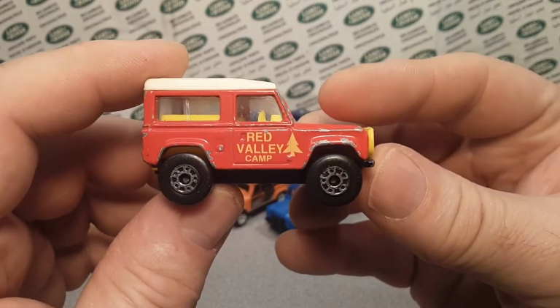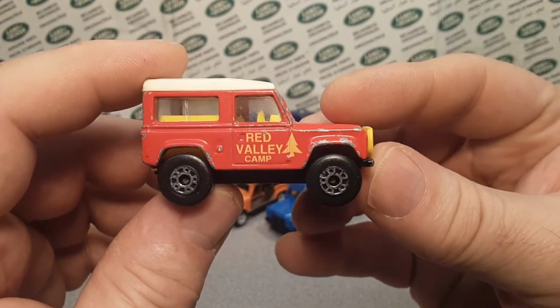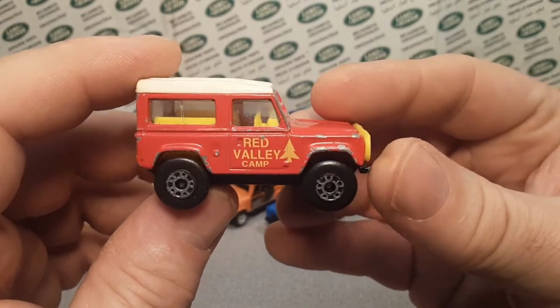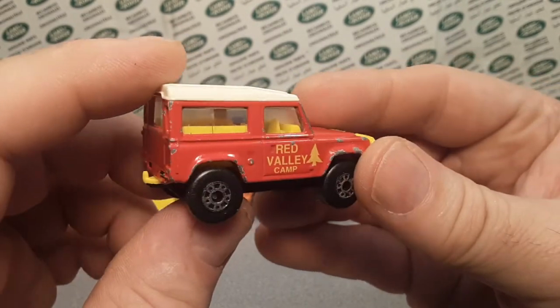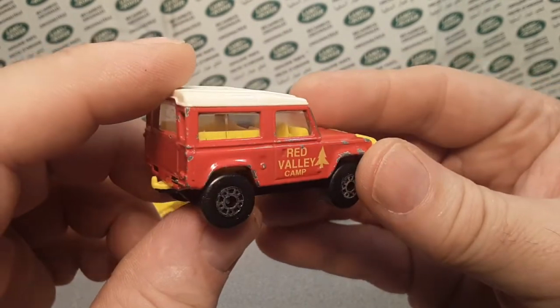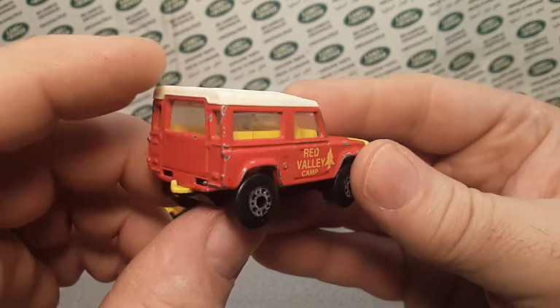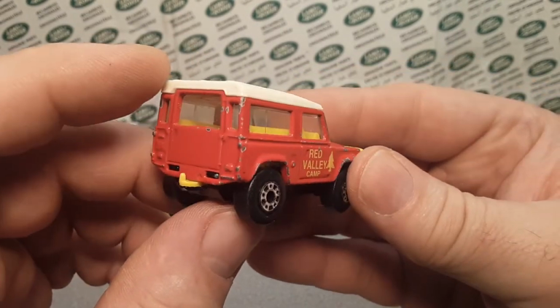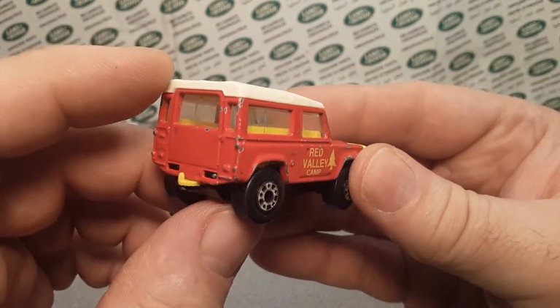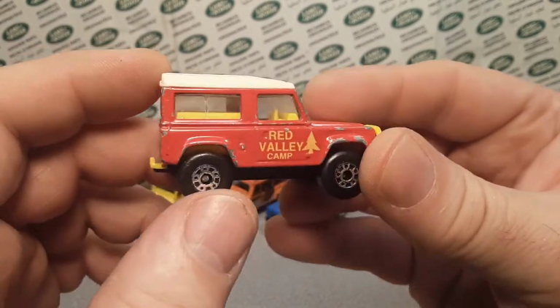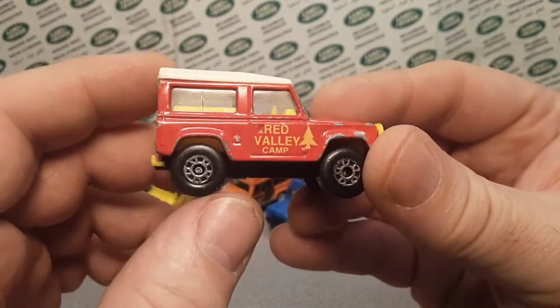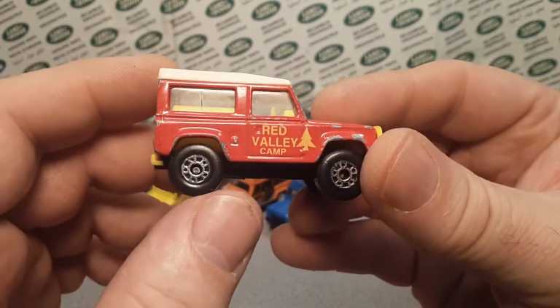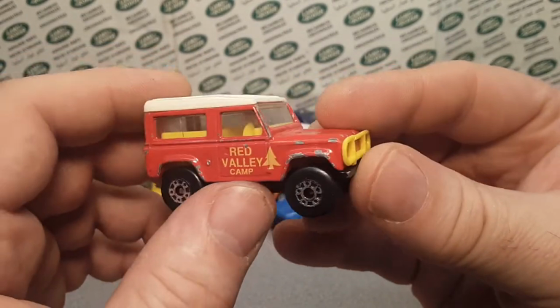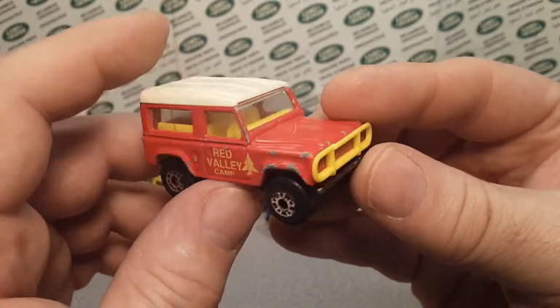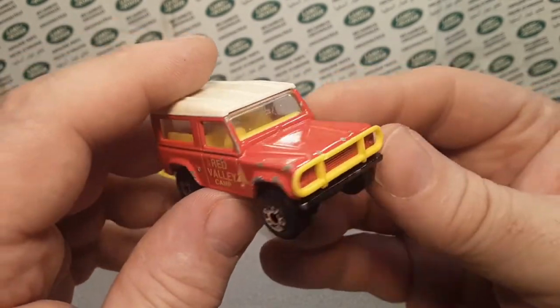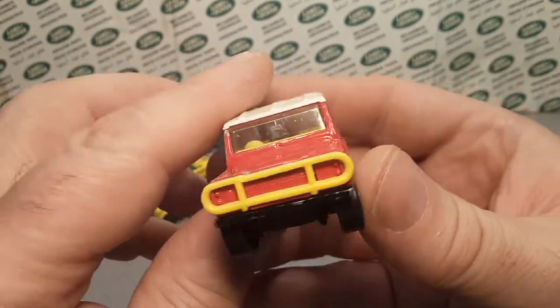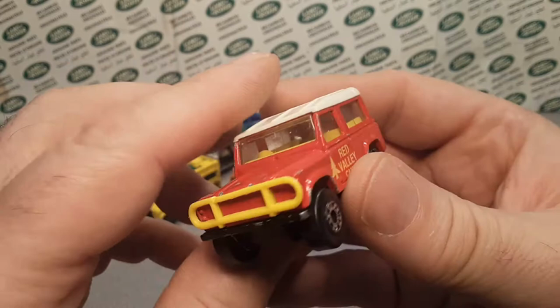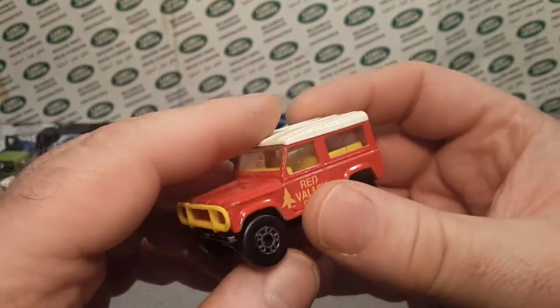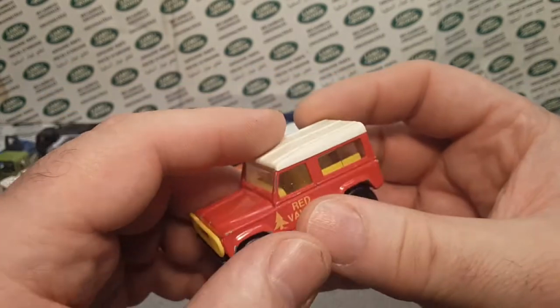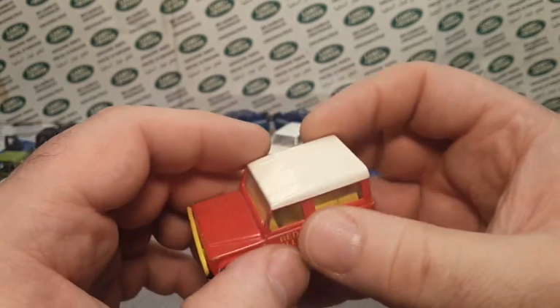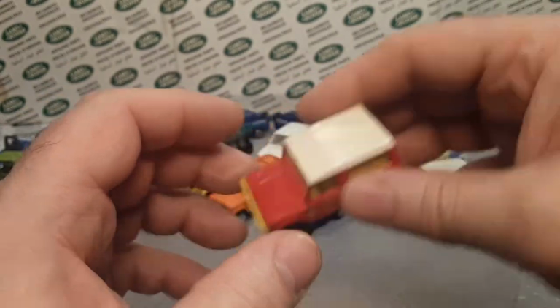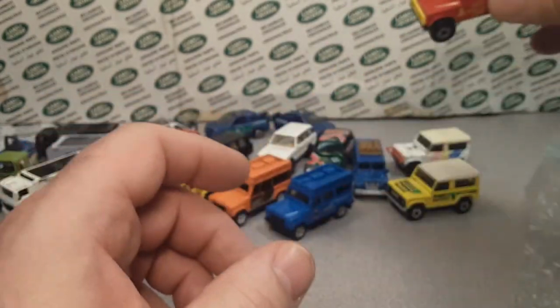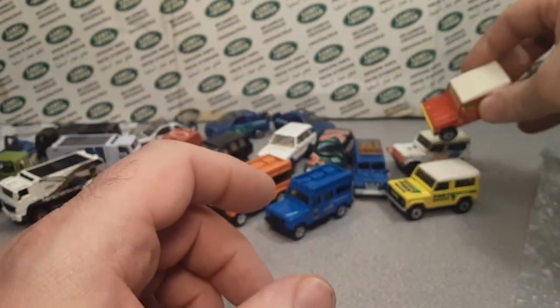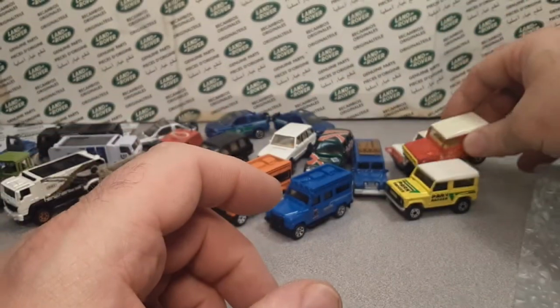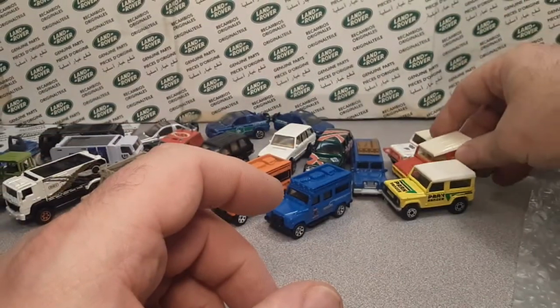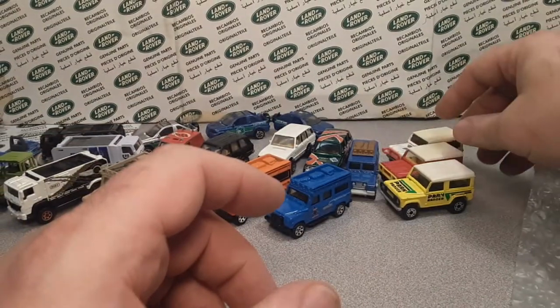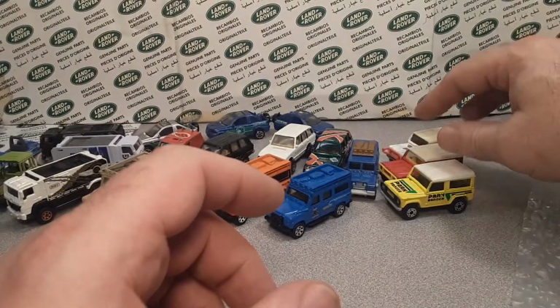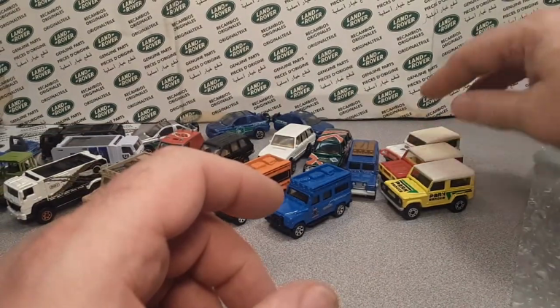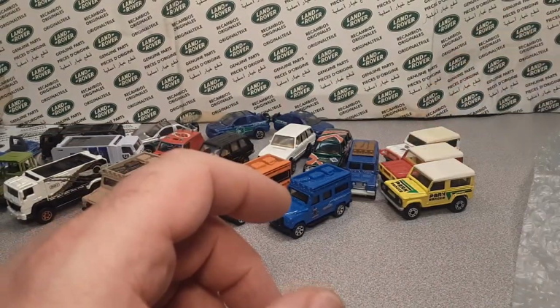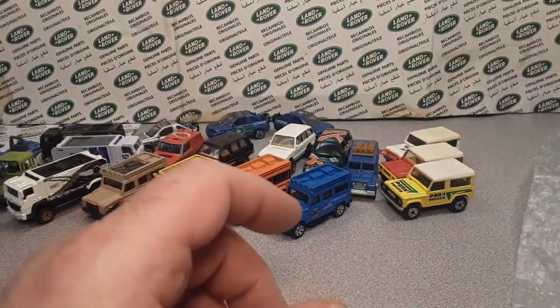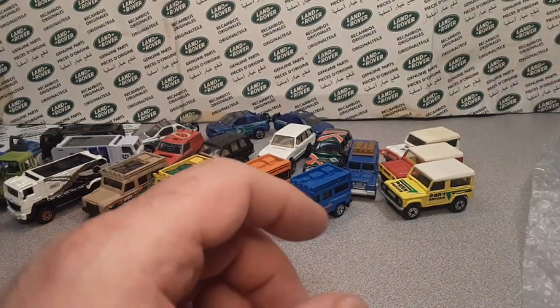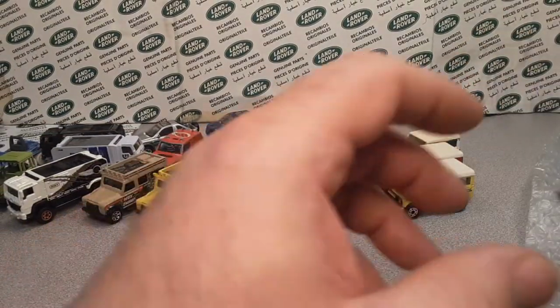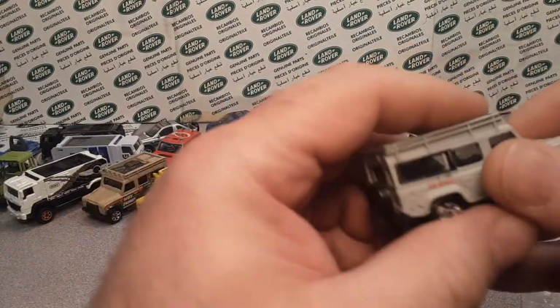Here is the Red Valley Camp. Yeah, chipped up — they come out of the box practically like that. Some very nice nineties there.